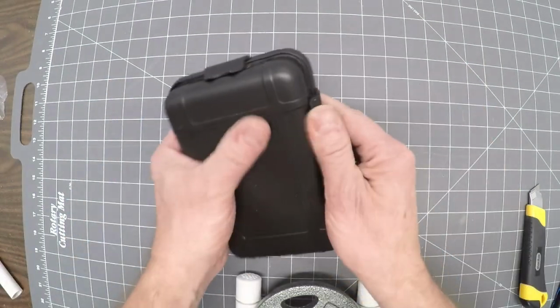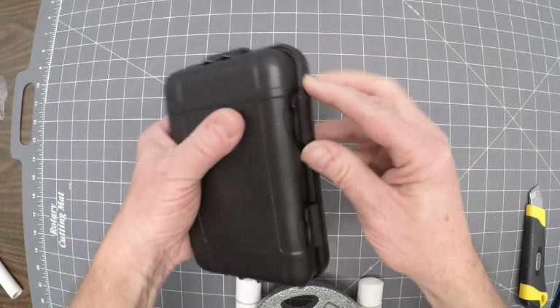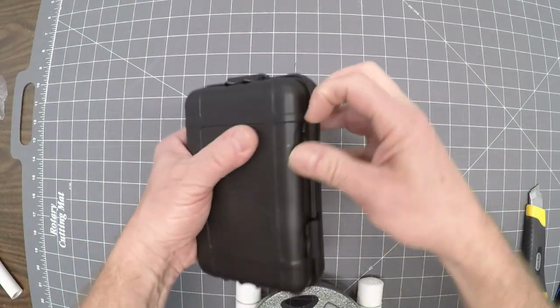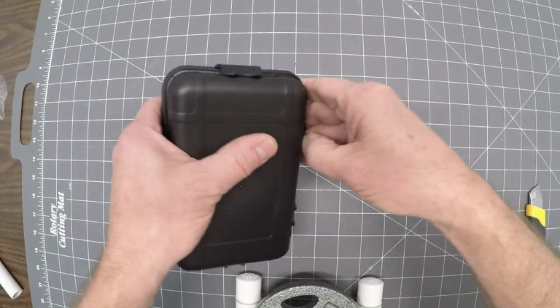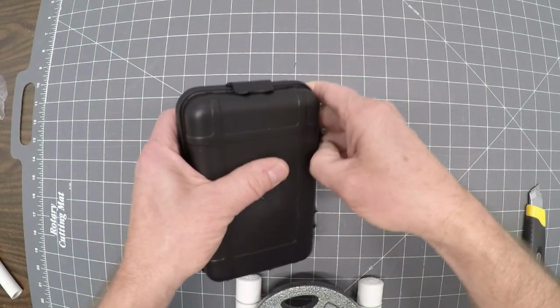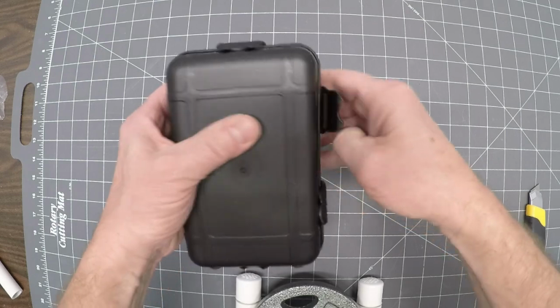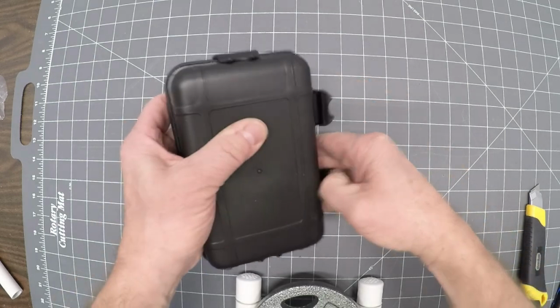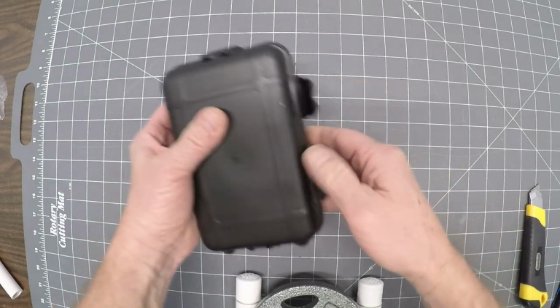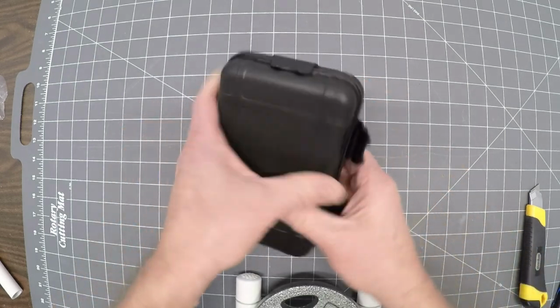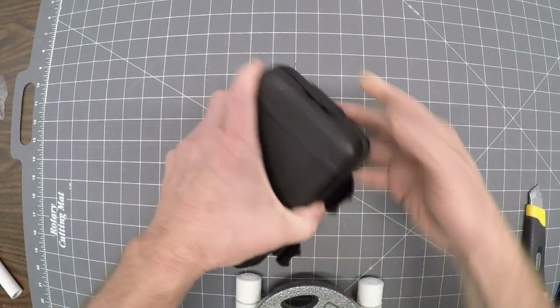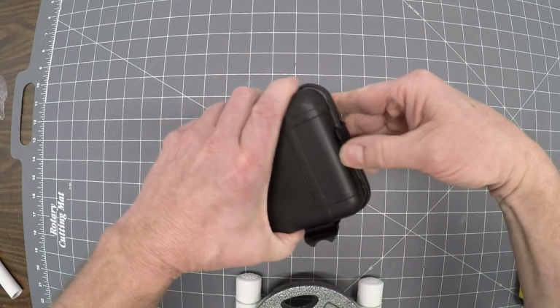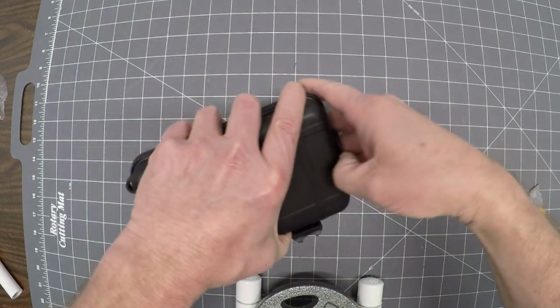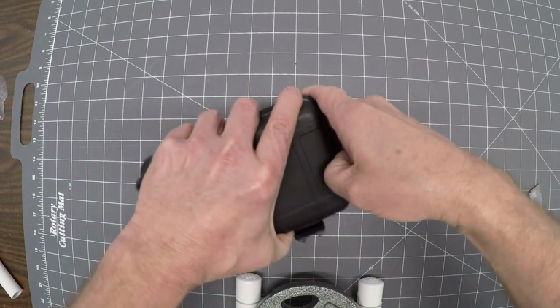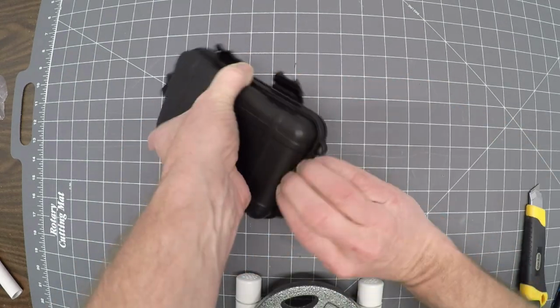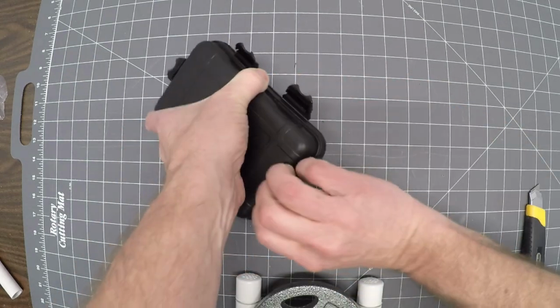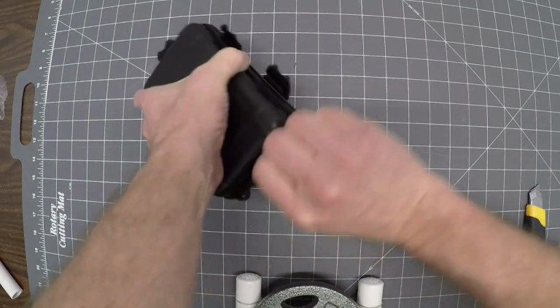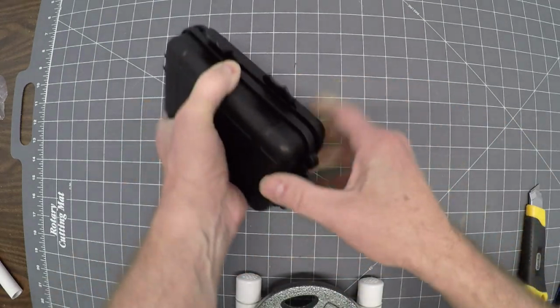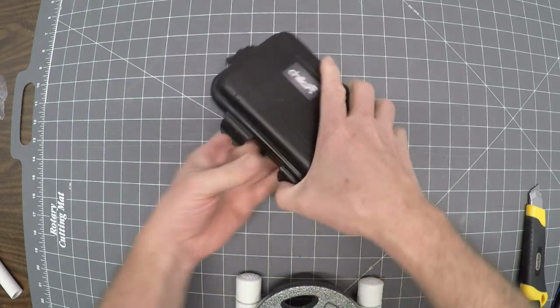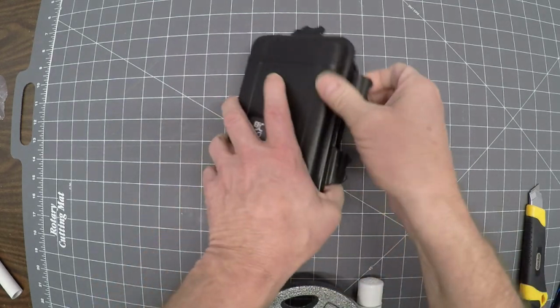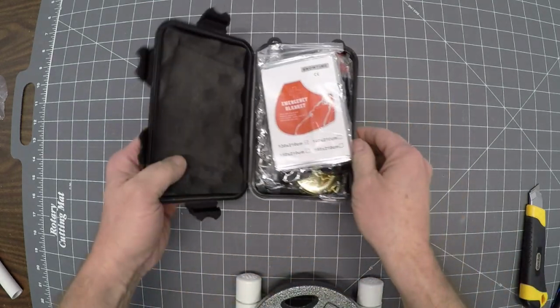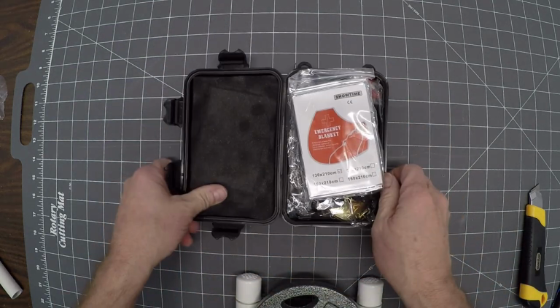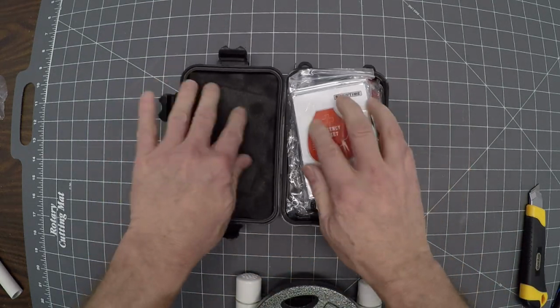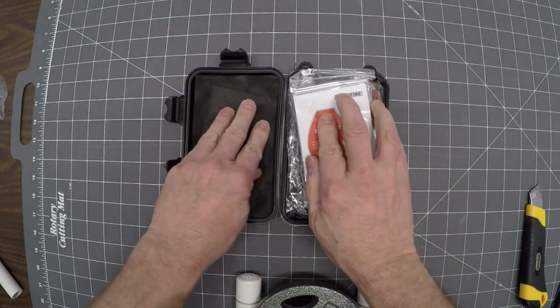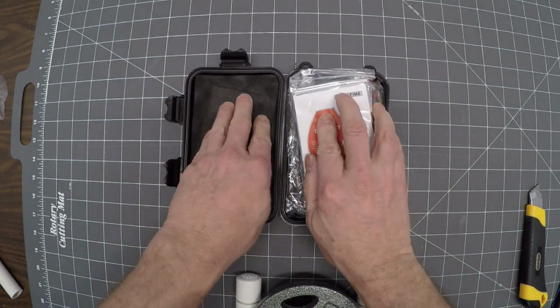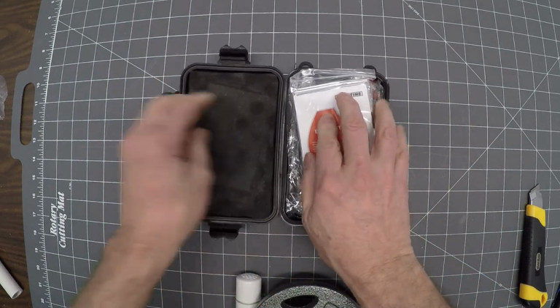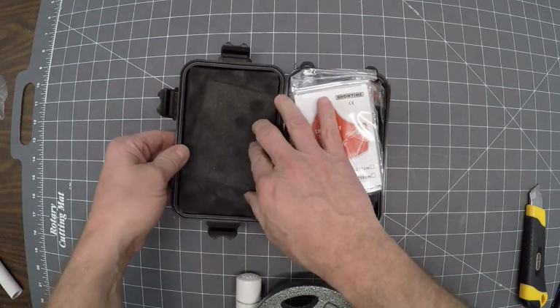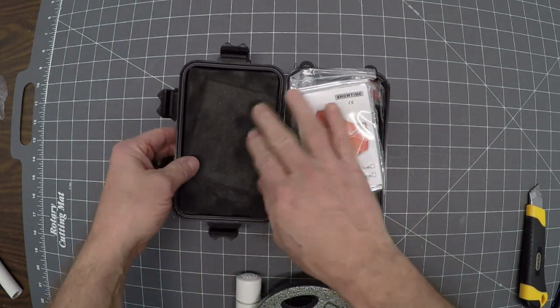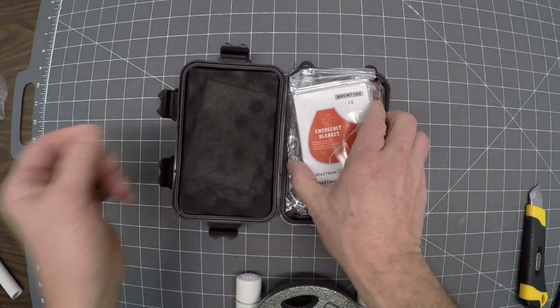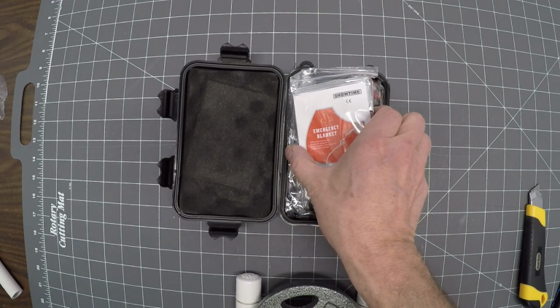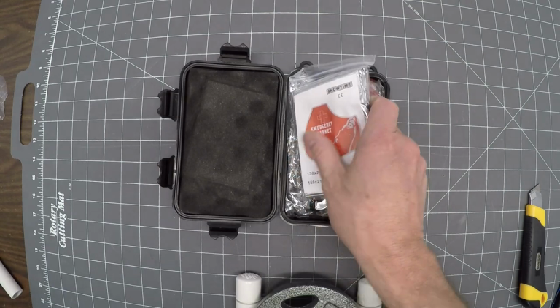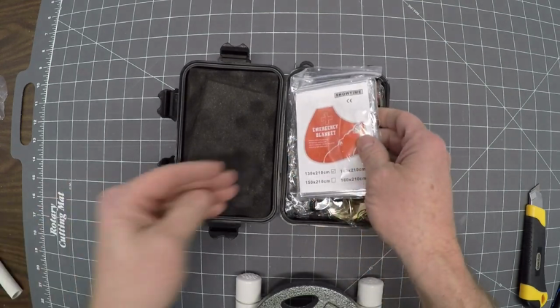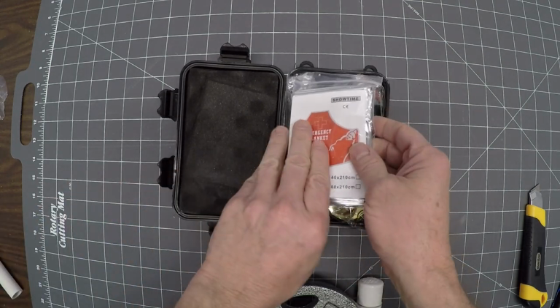Open it up. Got these little clips here — I believe this is supposed to be waterproof. You get a little bit of foam padding here to keep everything in place from knocking around, unlike the box it came in.